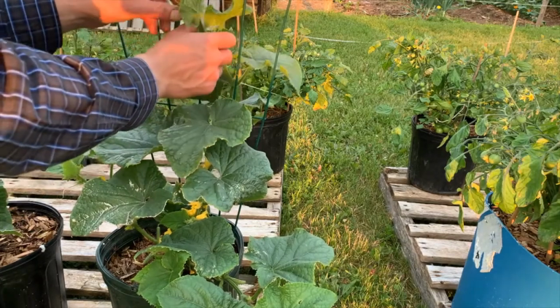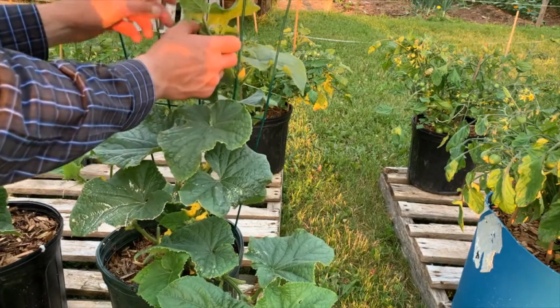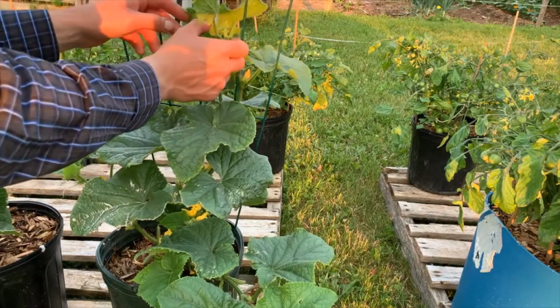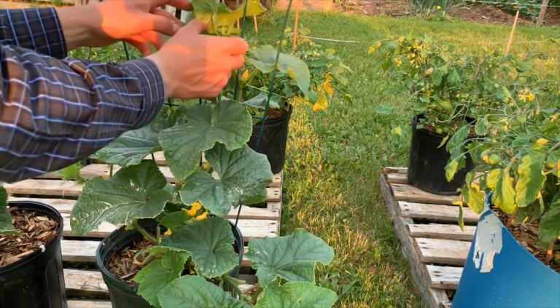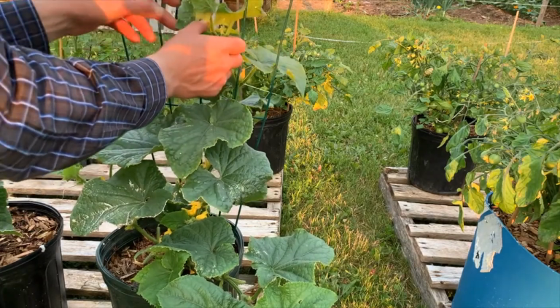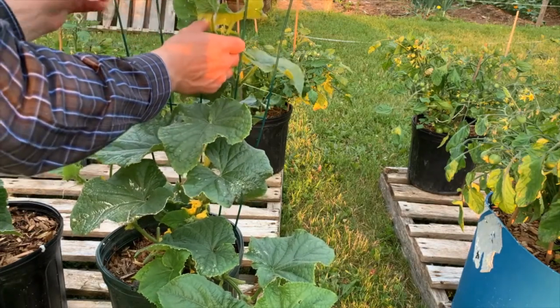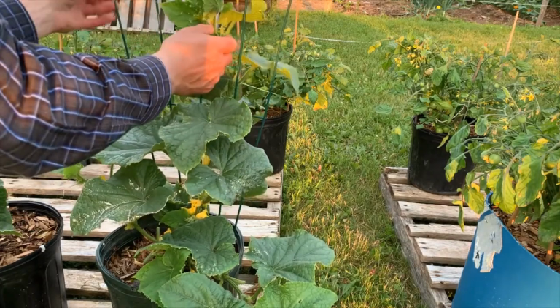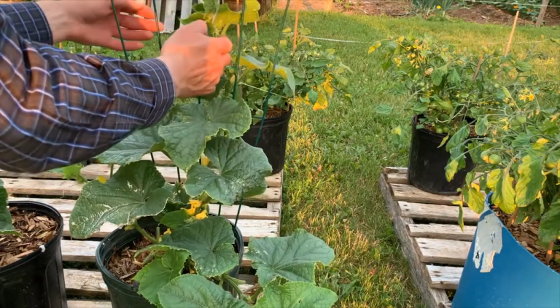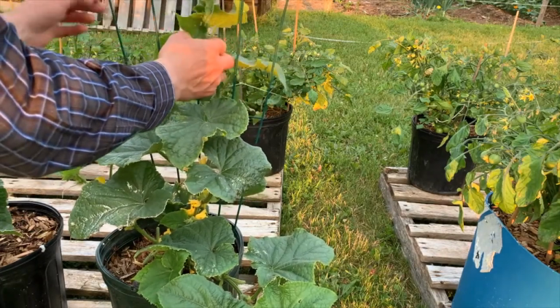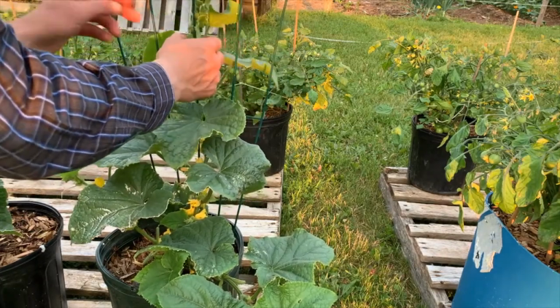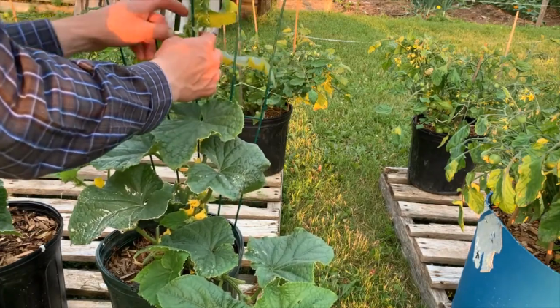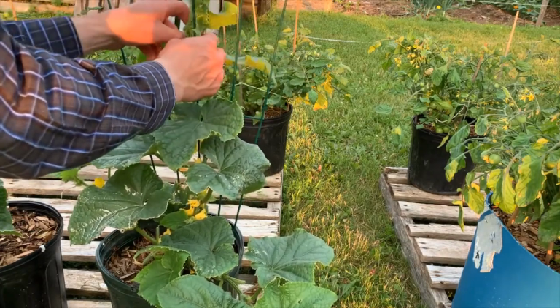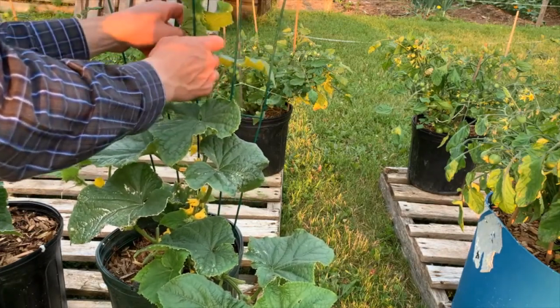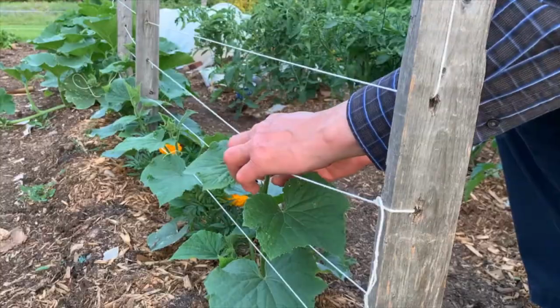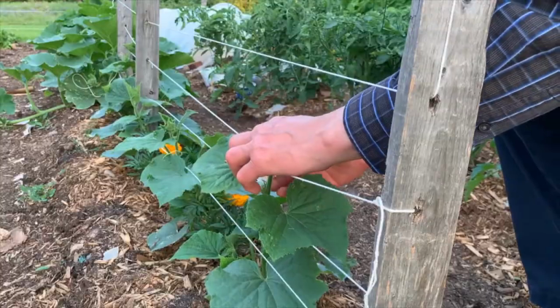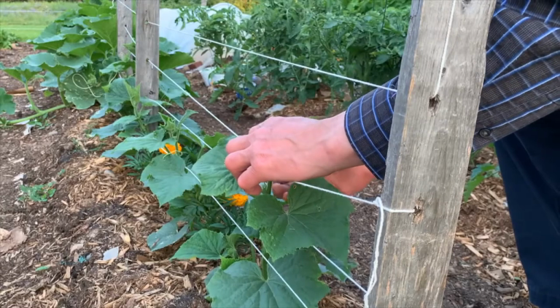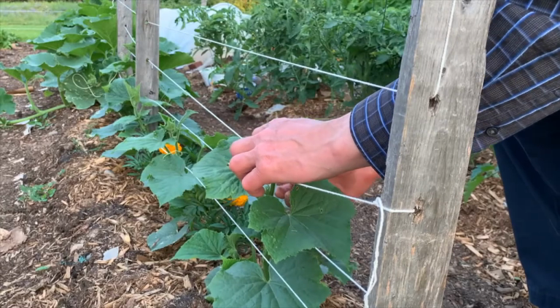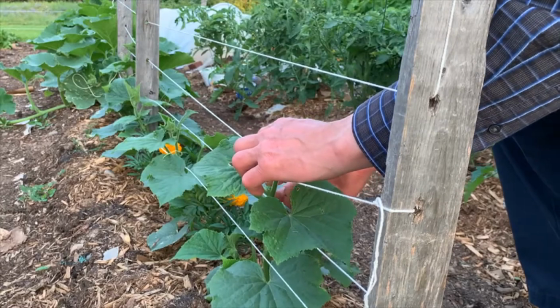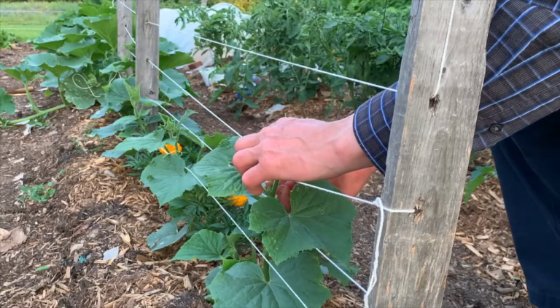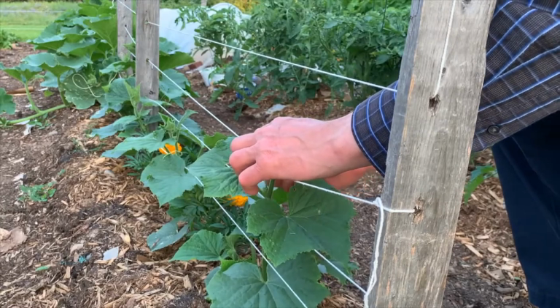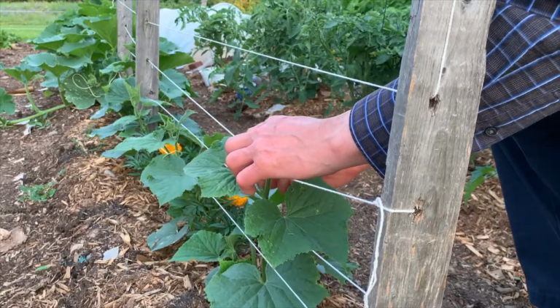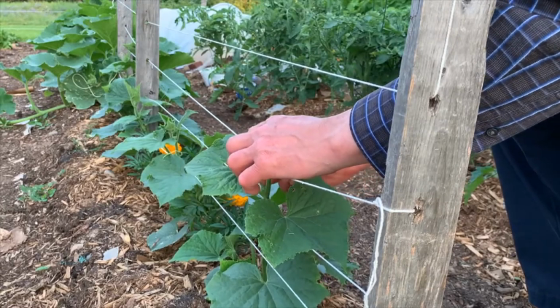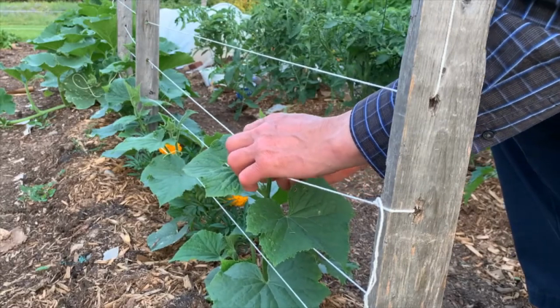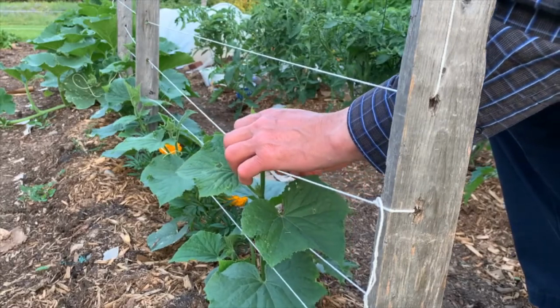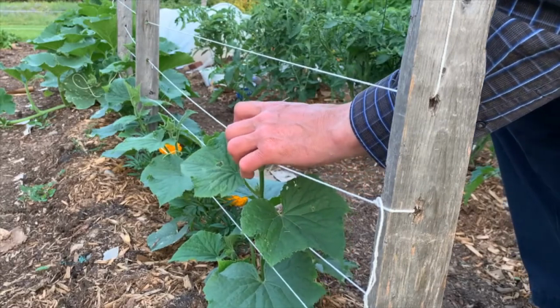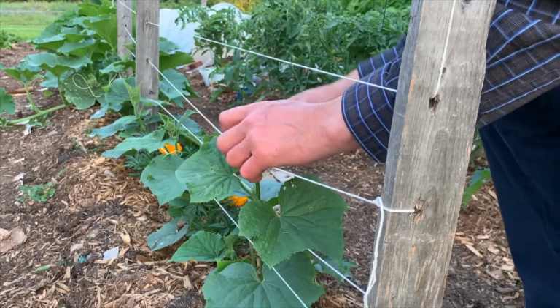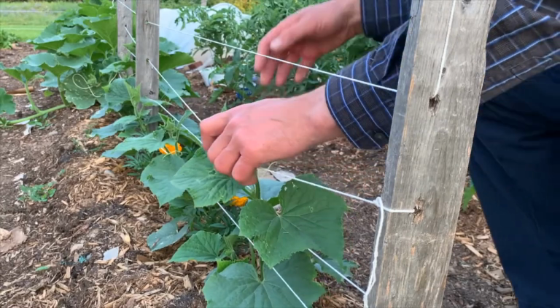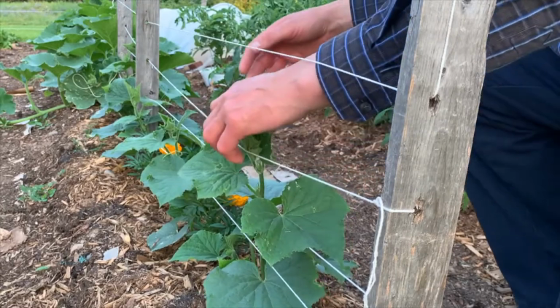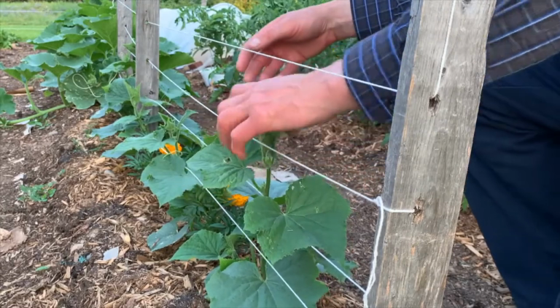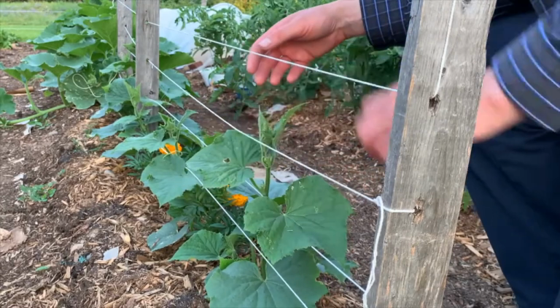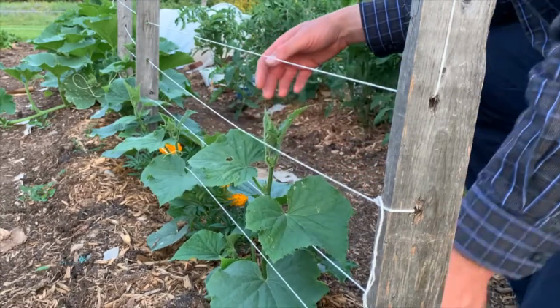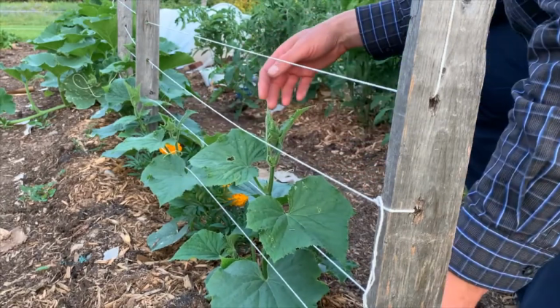I took a chance and grew two varieties of cucs — an early container variety and a later open-pollinated variety — hoping that the flowers would not be open at the same time.